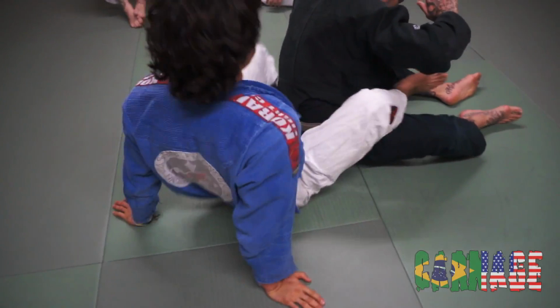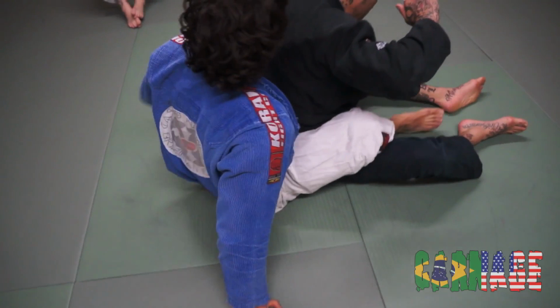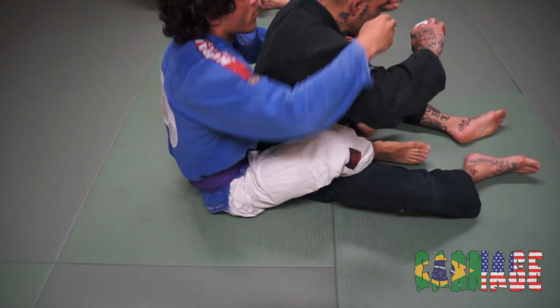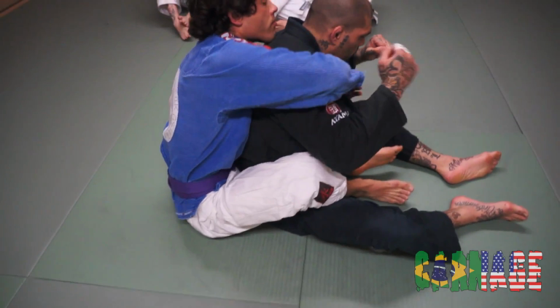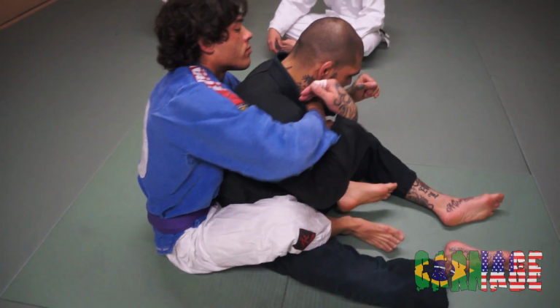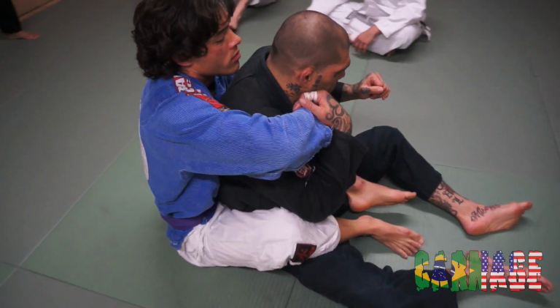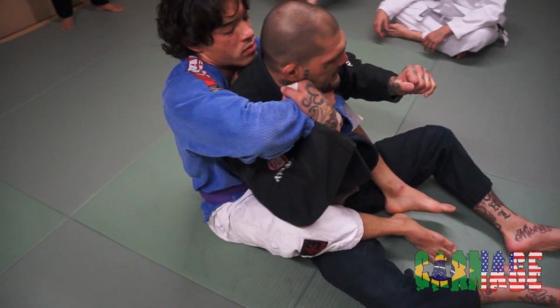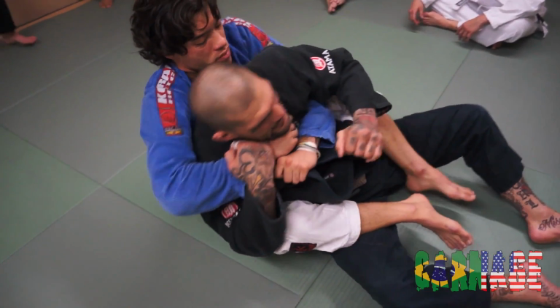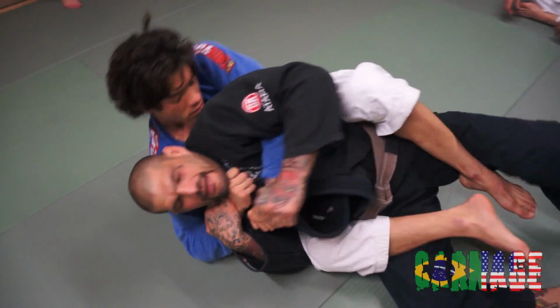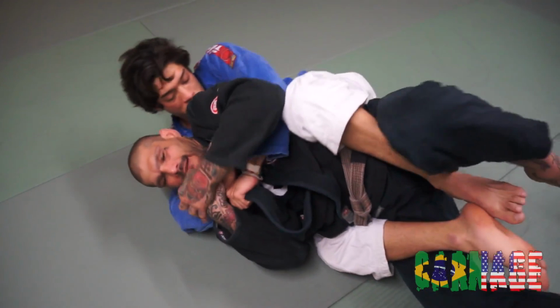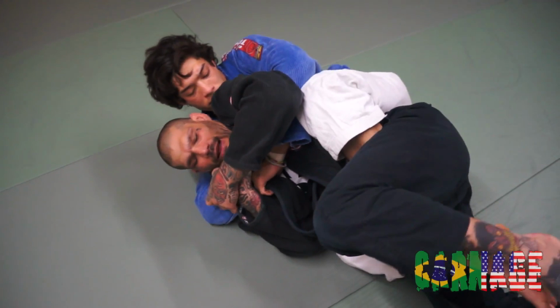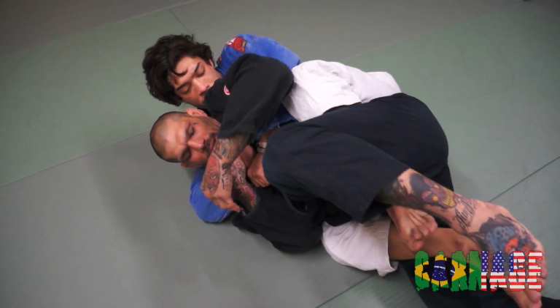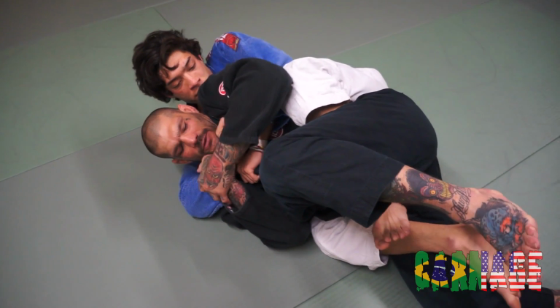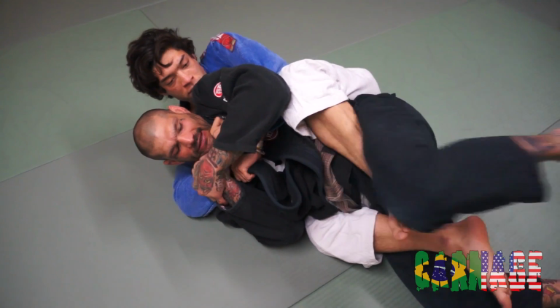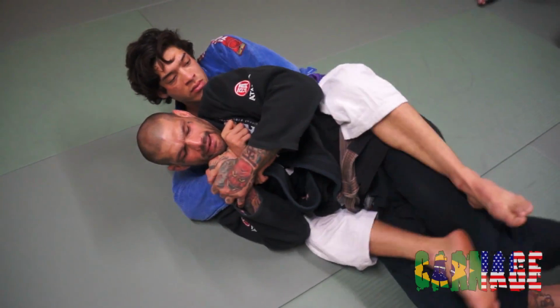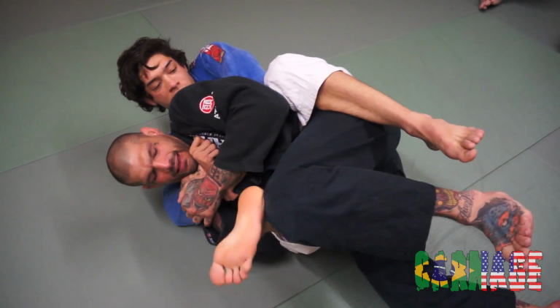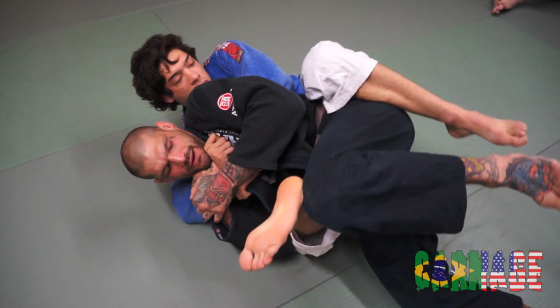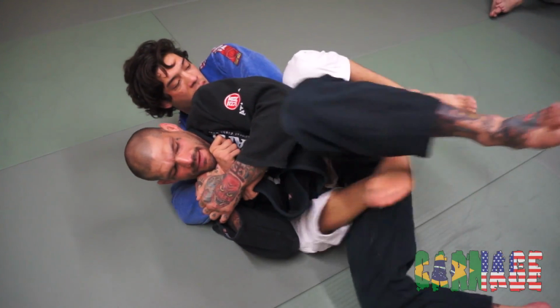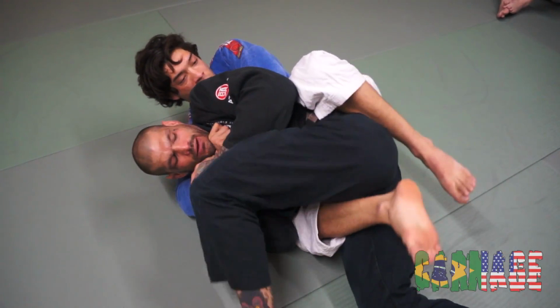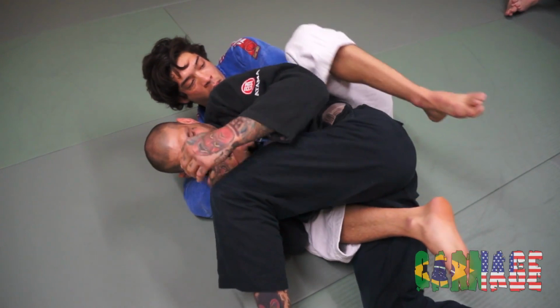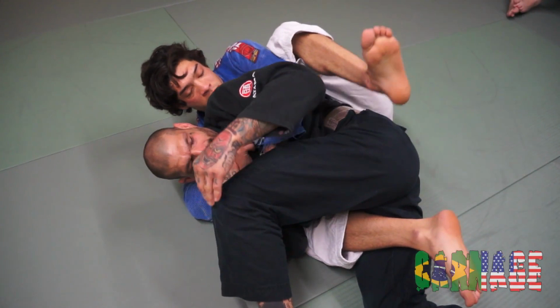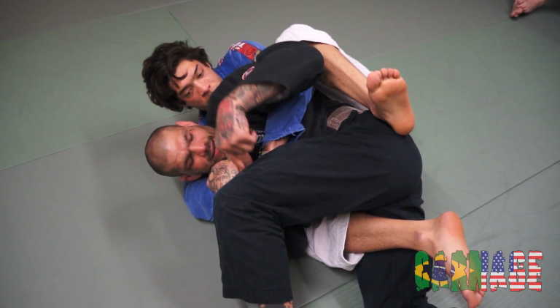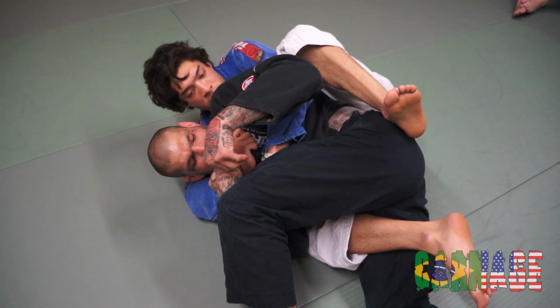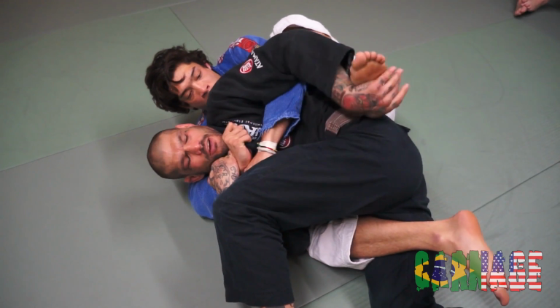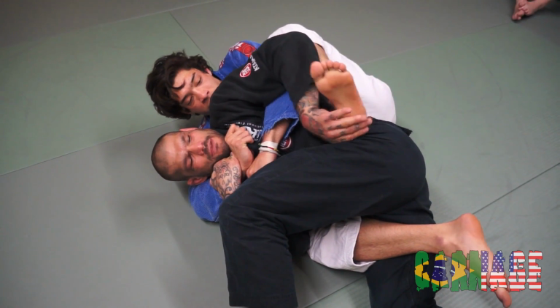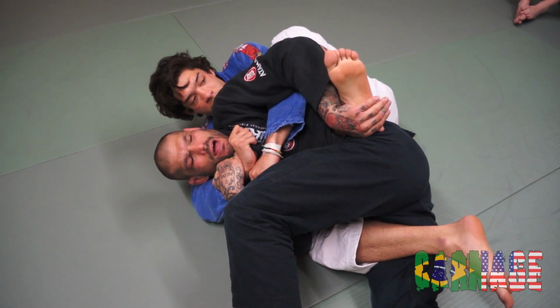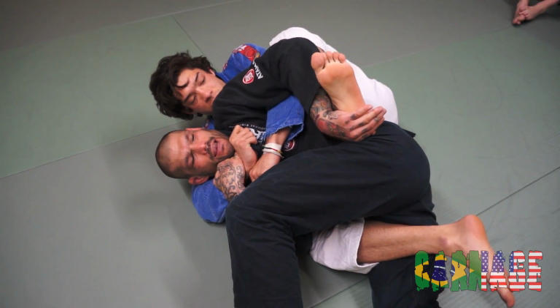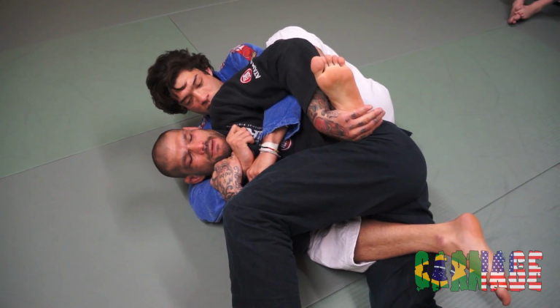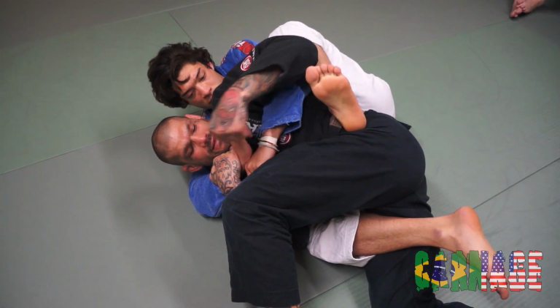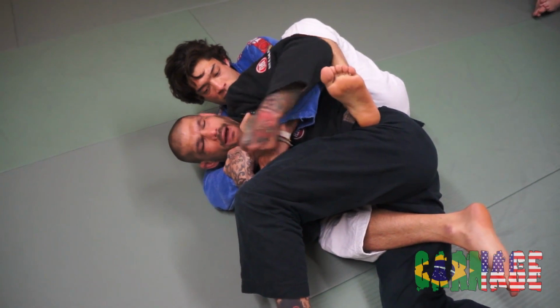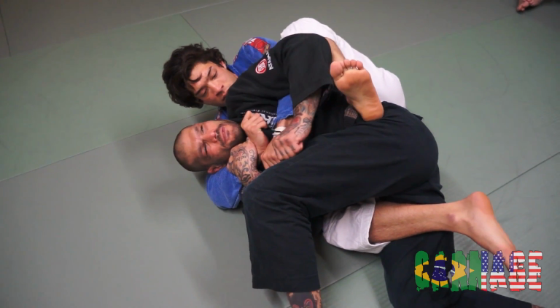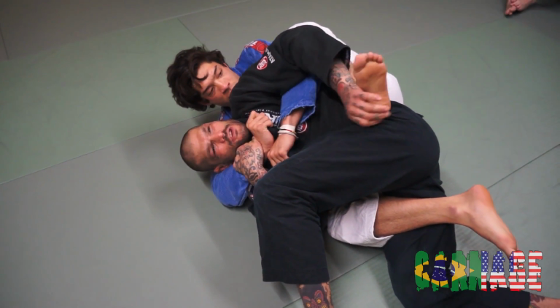He's got the hooks in, he pulls me on to the choking side. A lot of times what I can do is just kick my leg and bring it up in between me and him, just like this. He's going to try to put the hook in — I'm just going to block it, not let it come in. Same time I'm defending the choke.